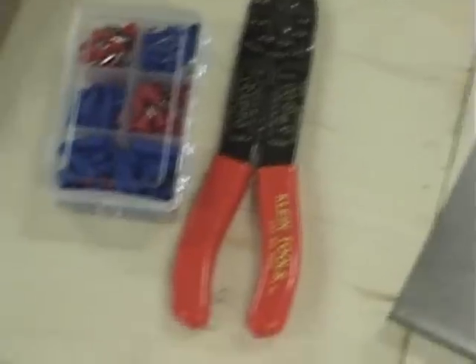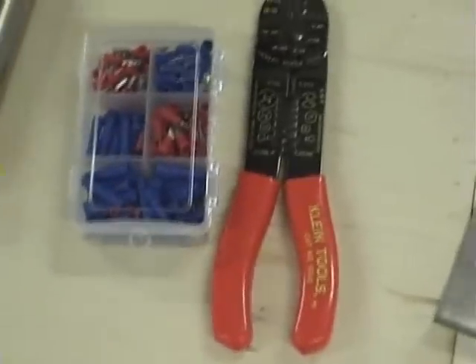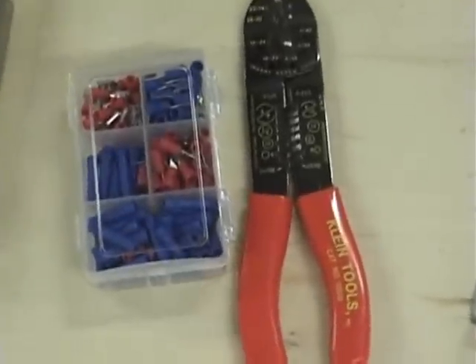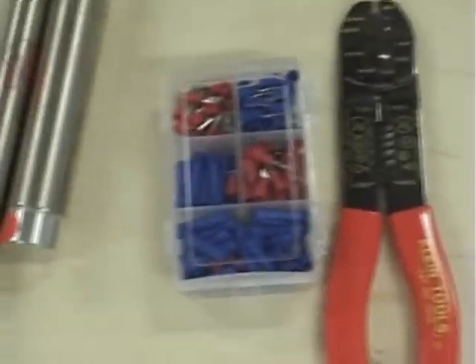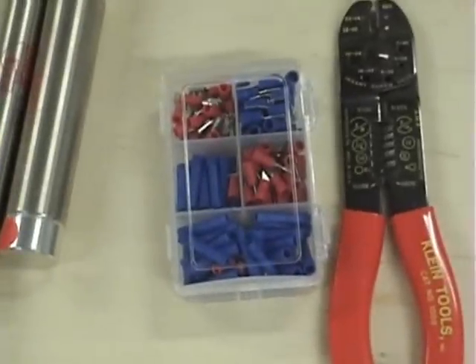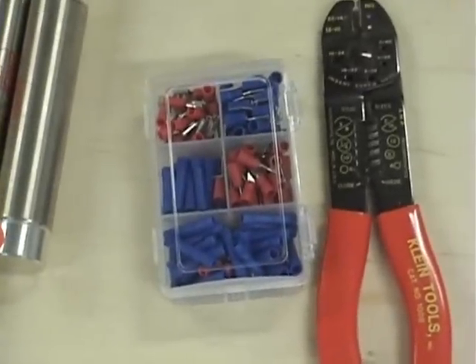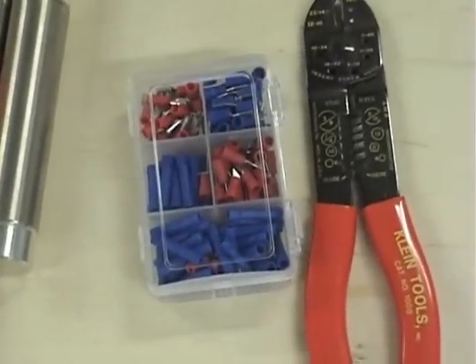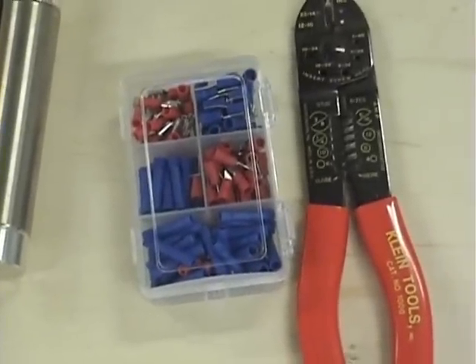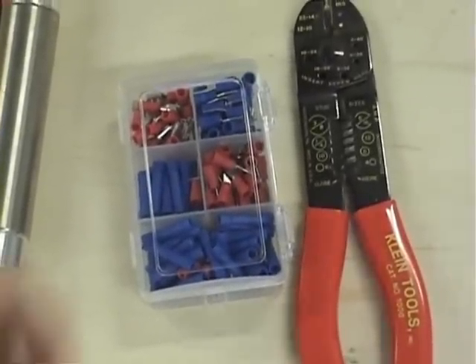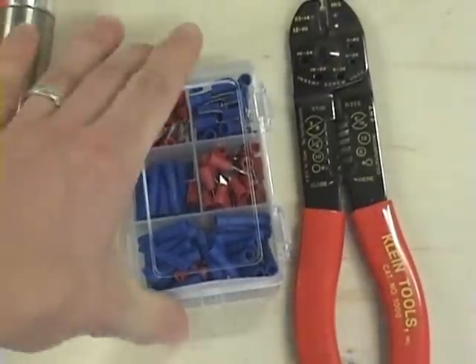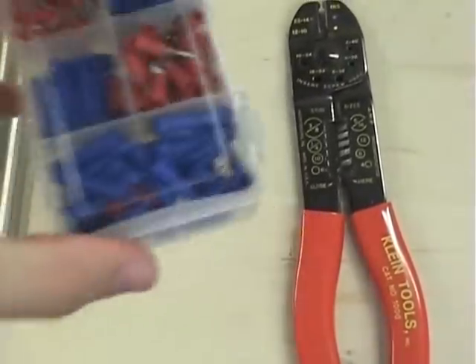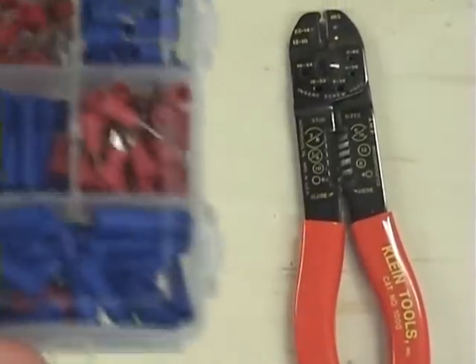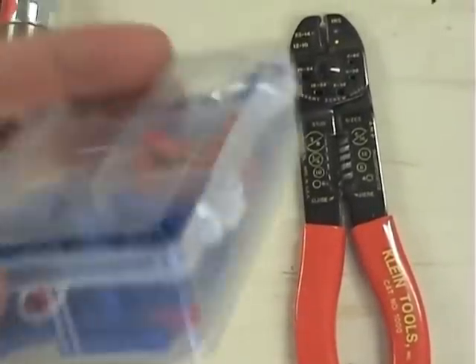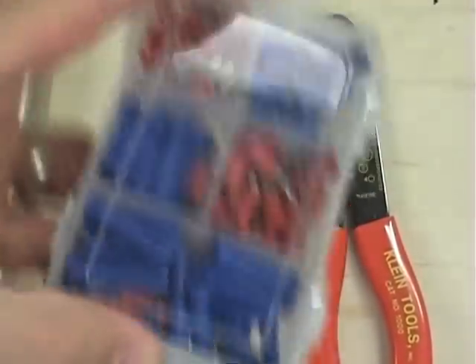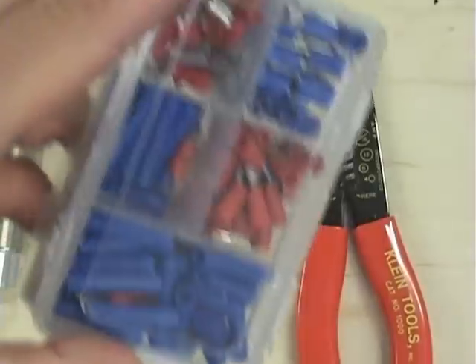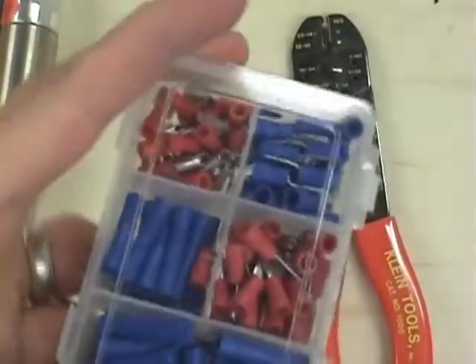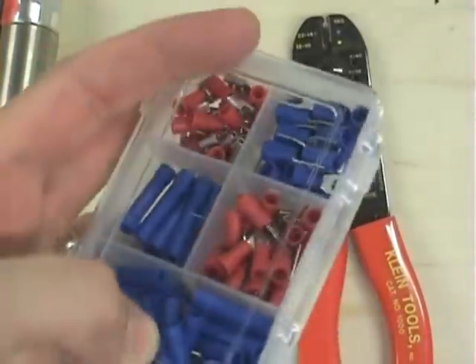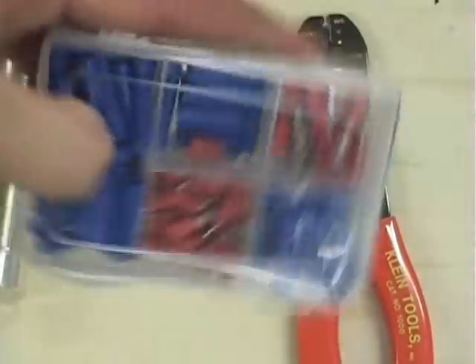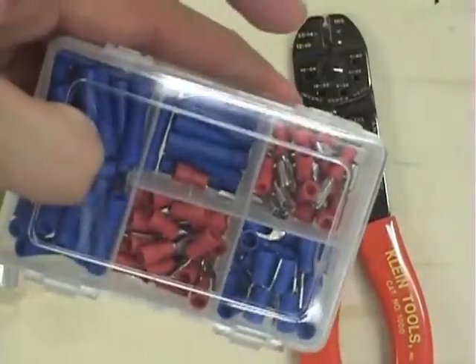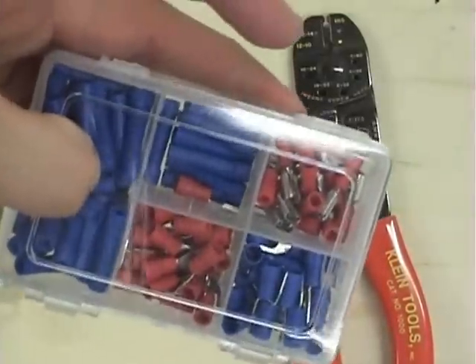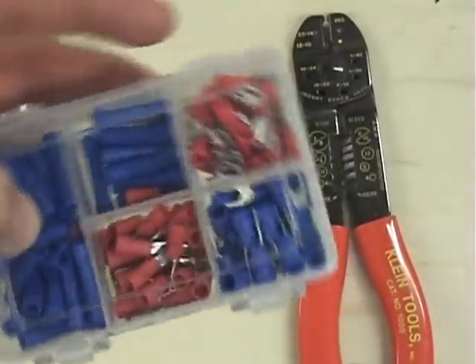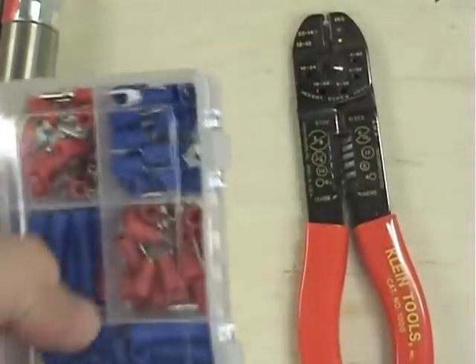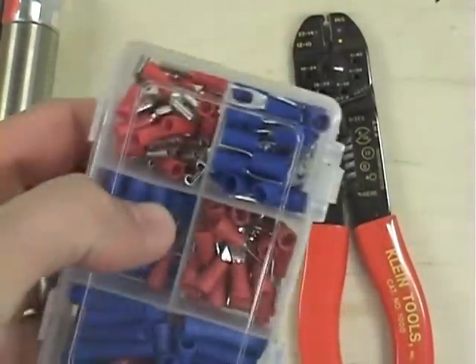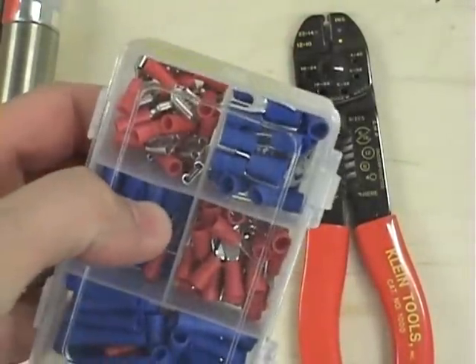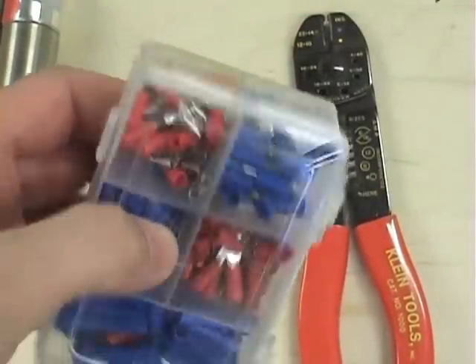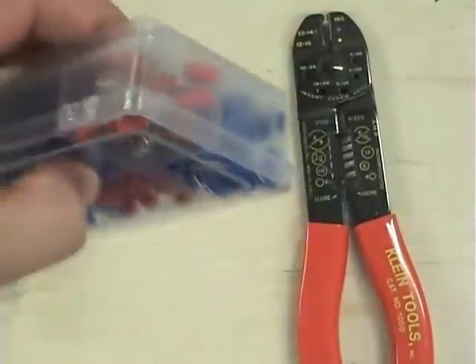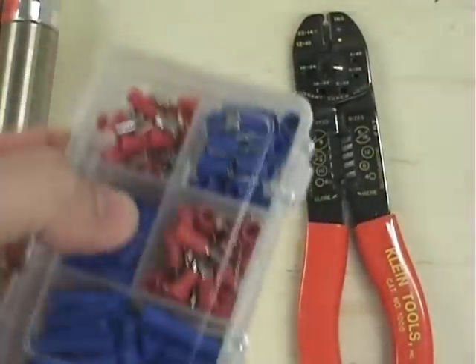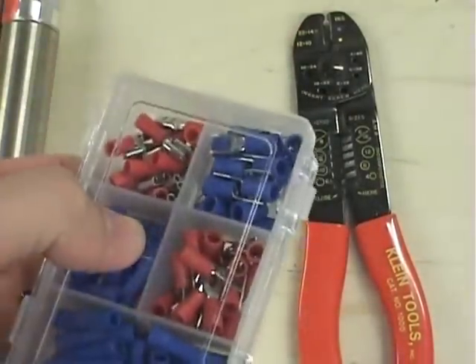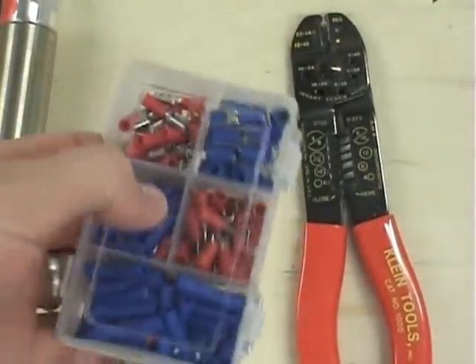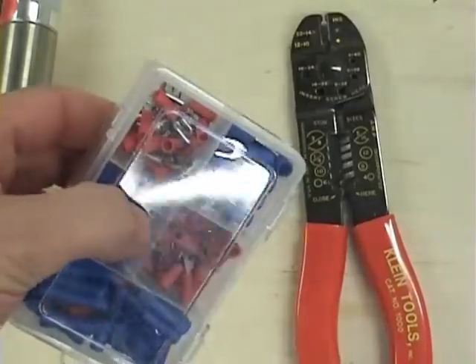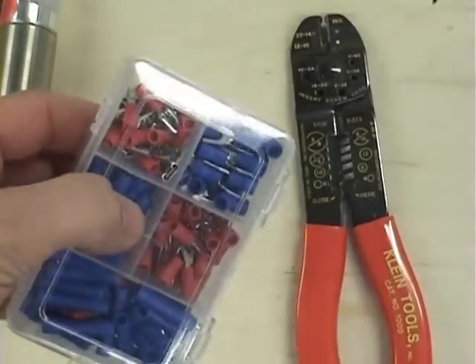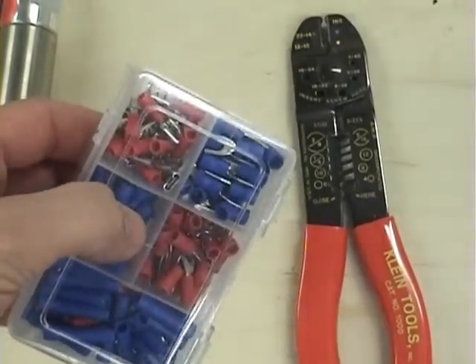If you want to use more advanced connections but don't want to solder, then you can use terminal connectors like this to attach wires together.